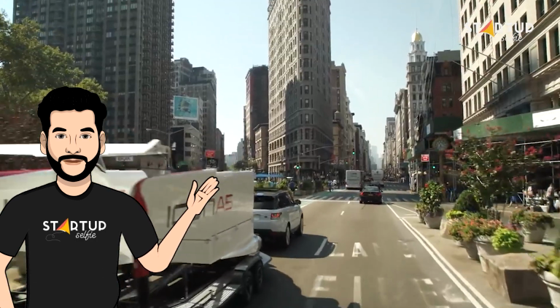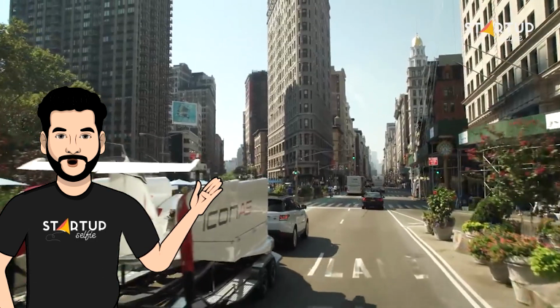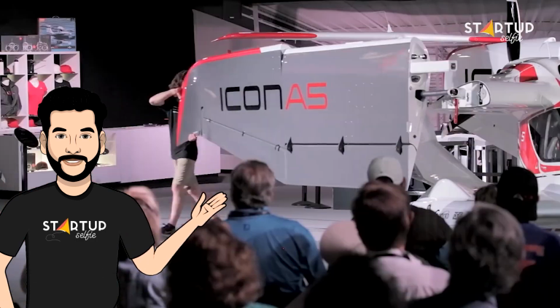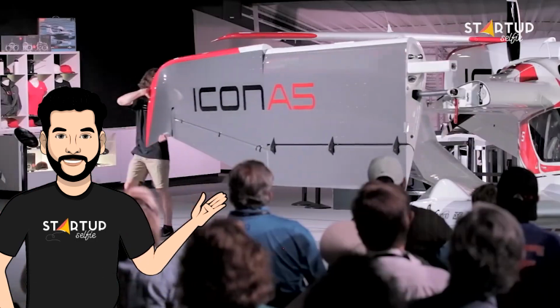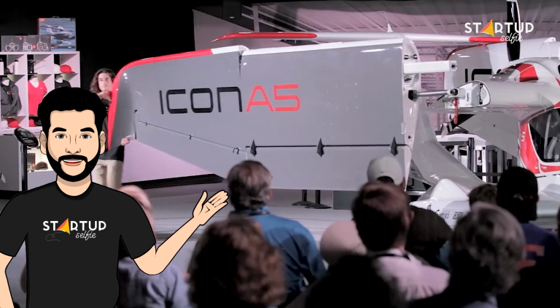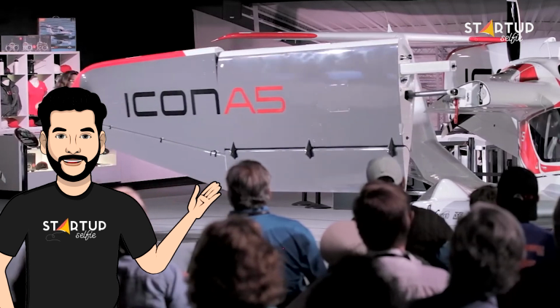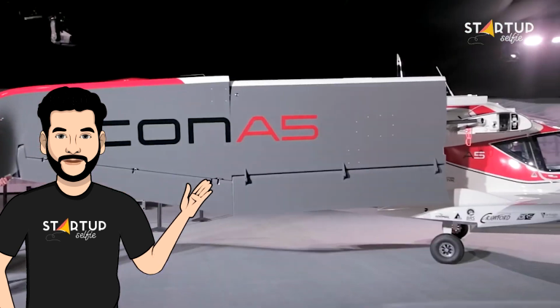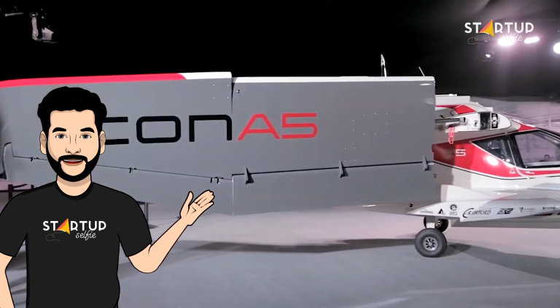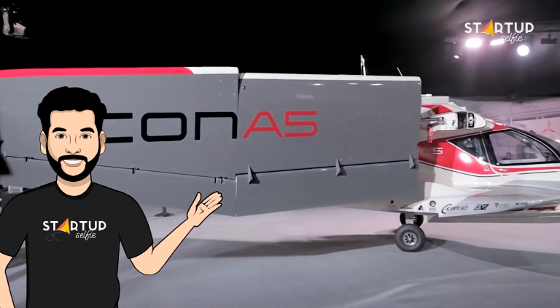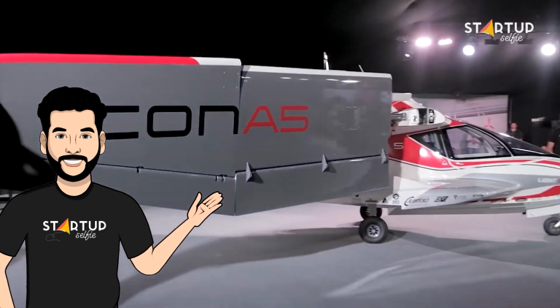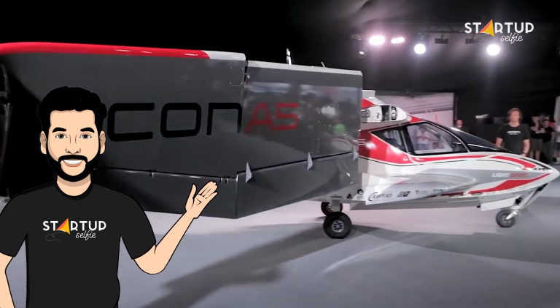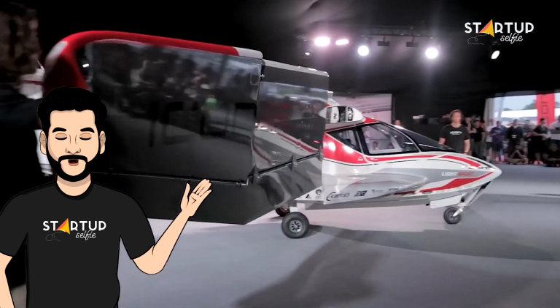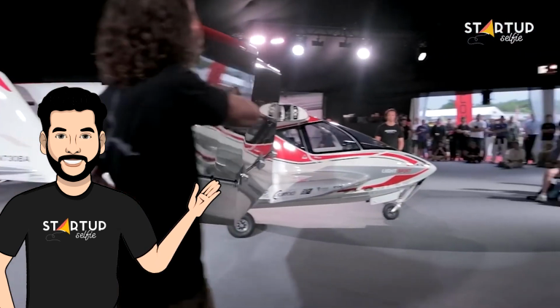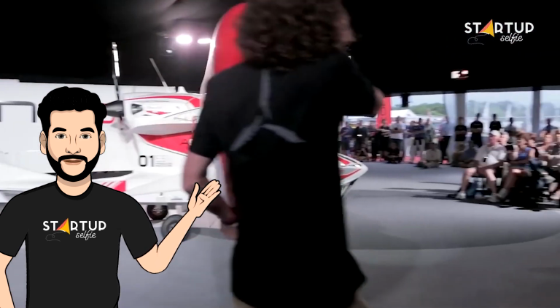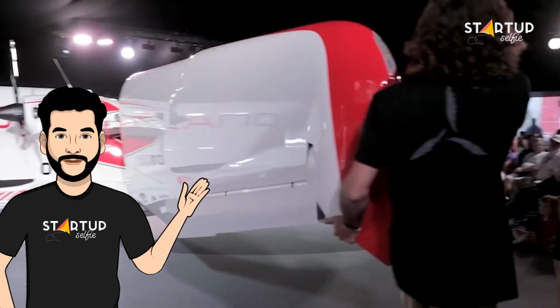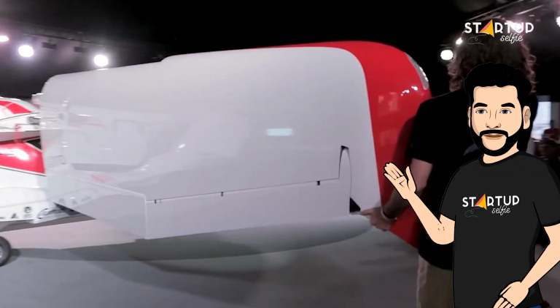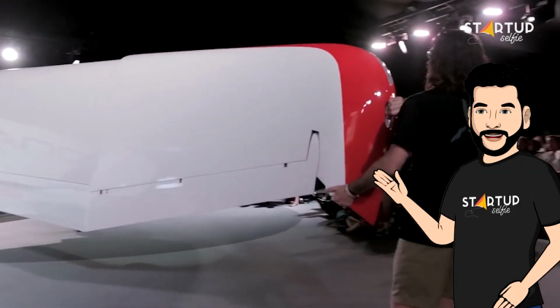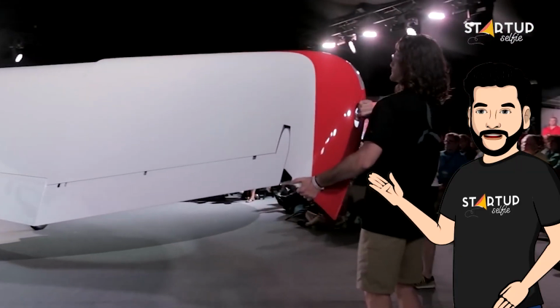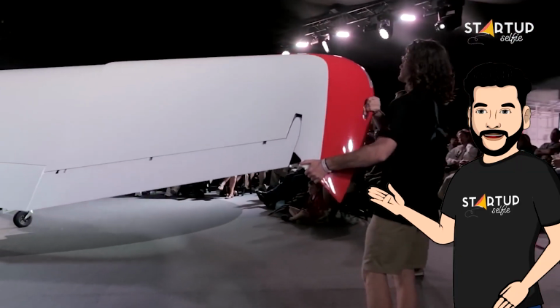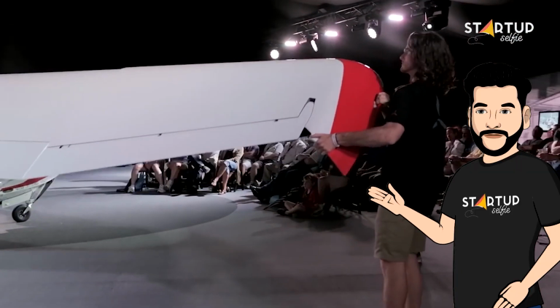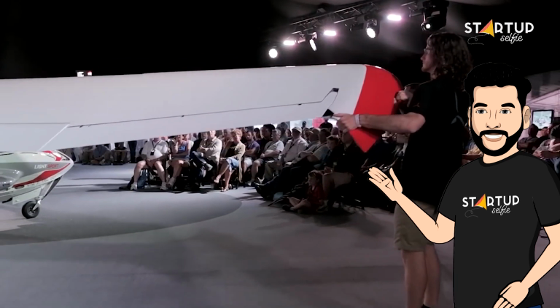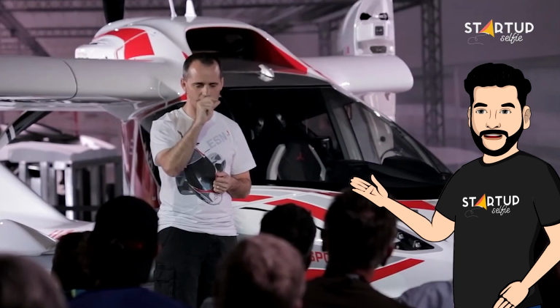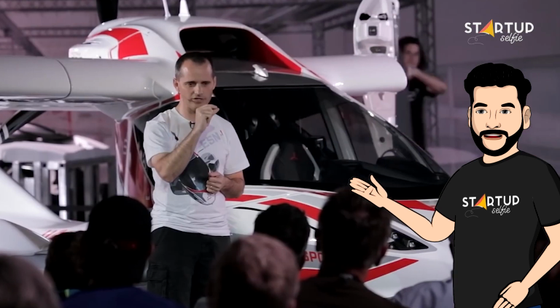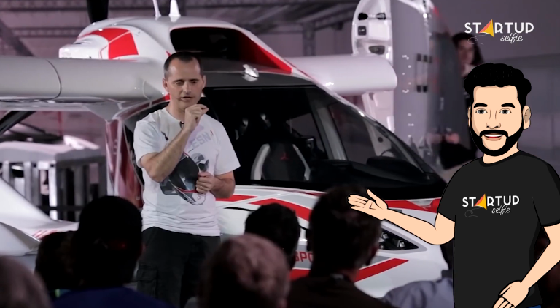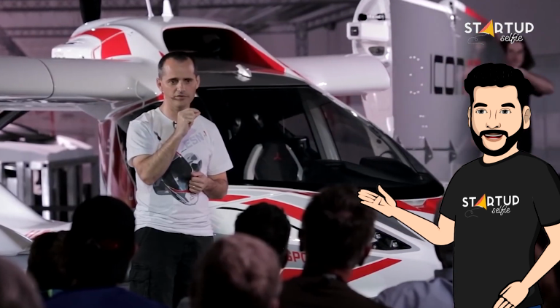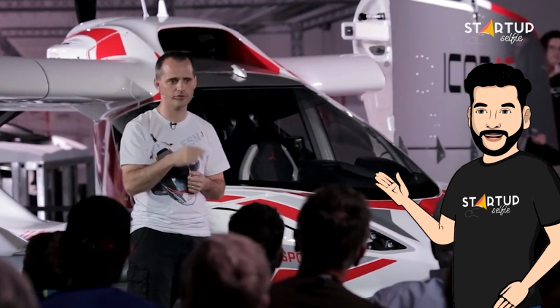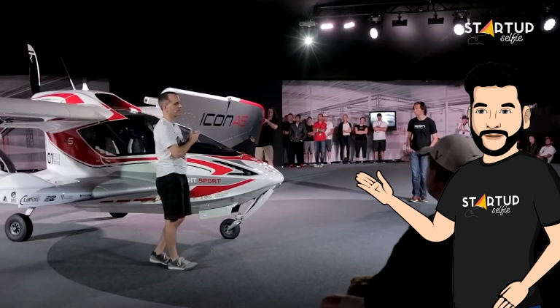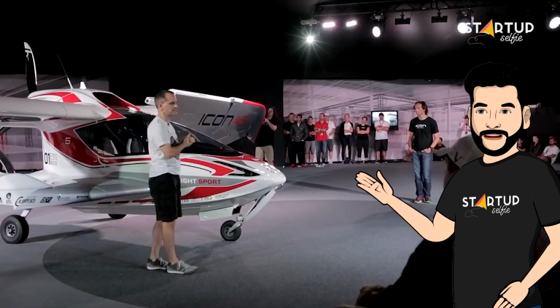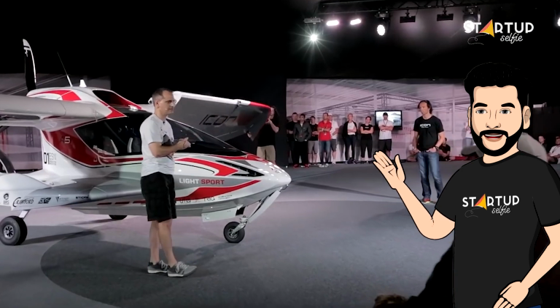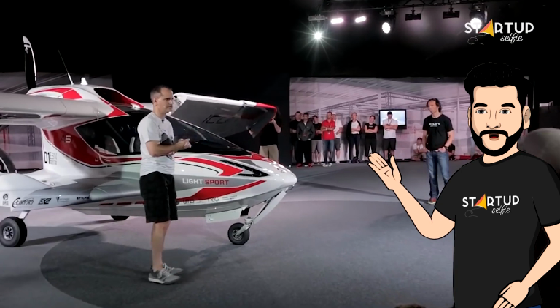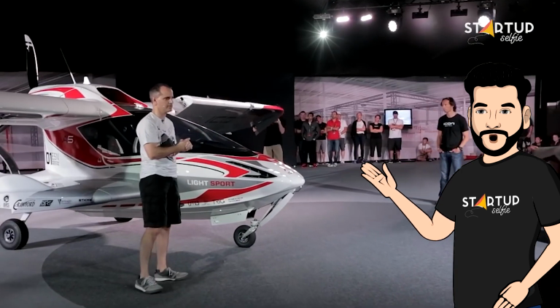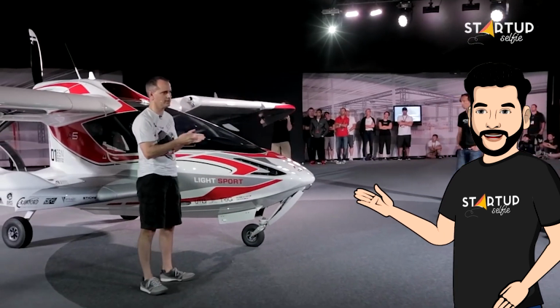The Icon A5 has foldable wings, so you won't need to keep it in an airport hangar. It takes one person just two minutes to unfold the A5's wings and be ready for the open skies.